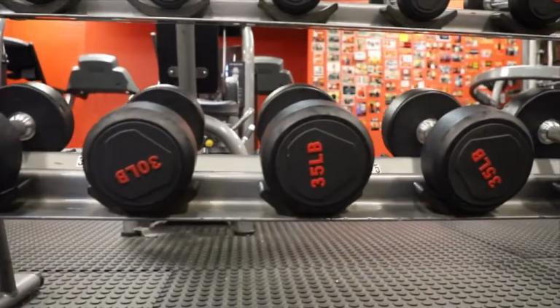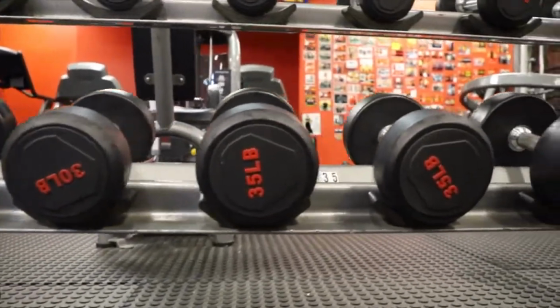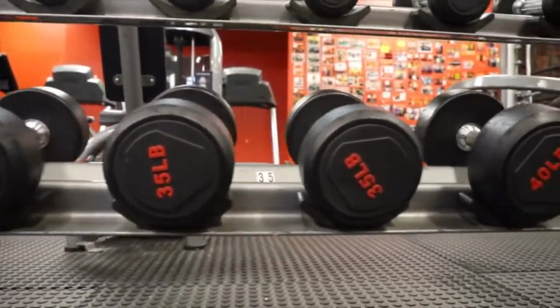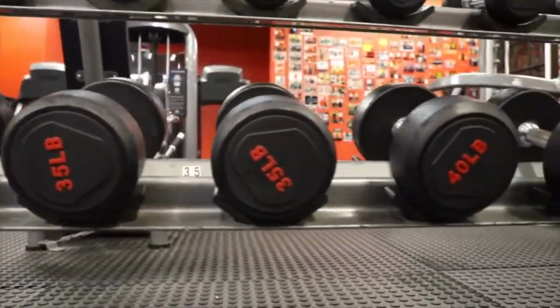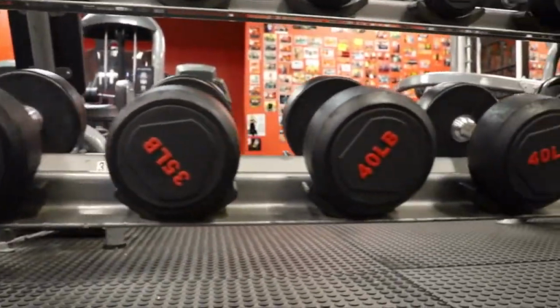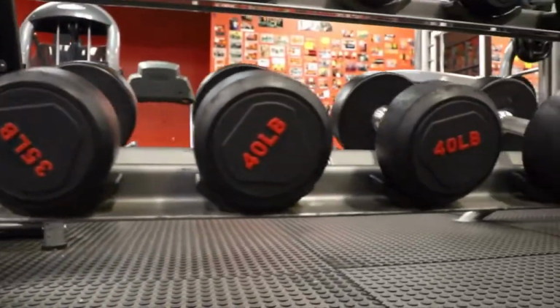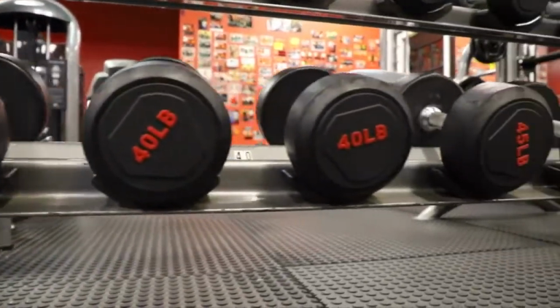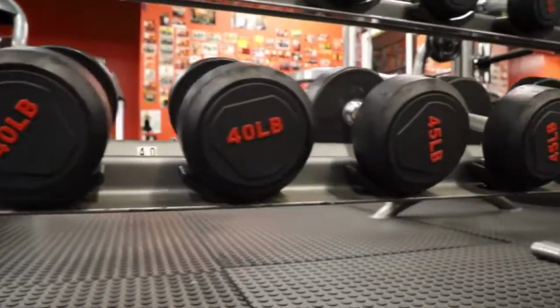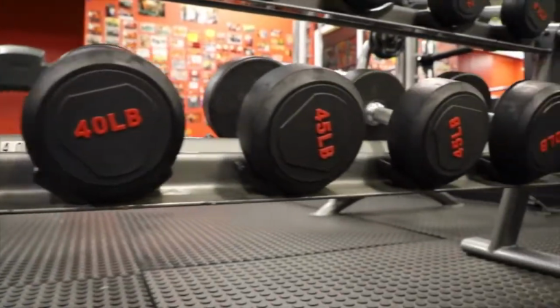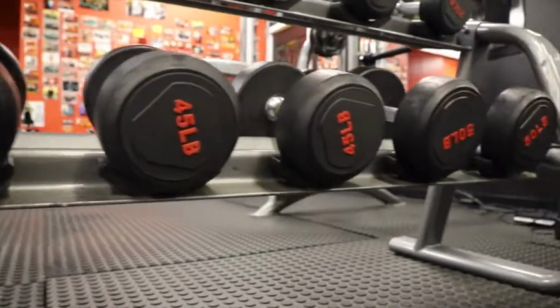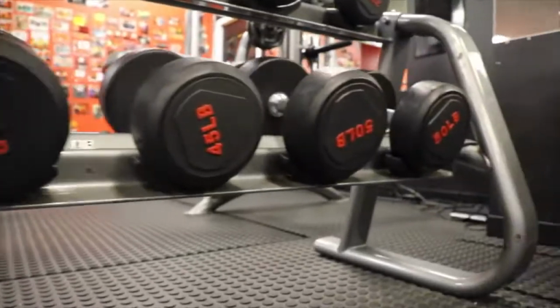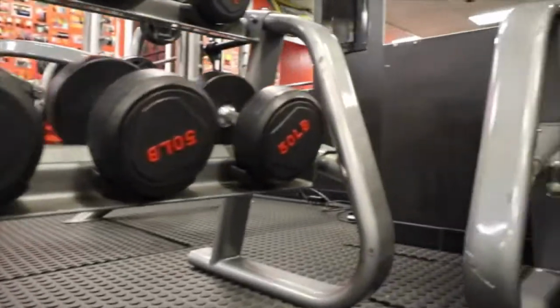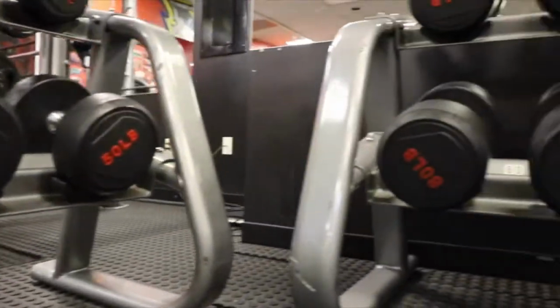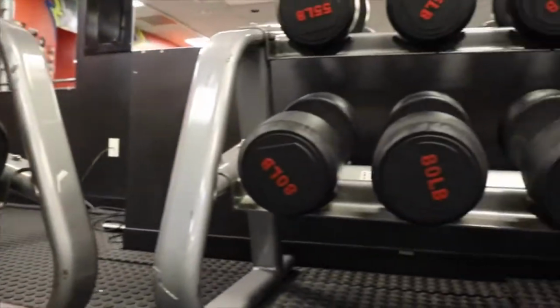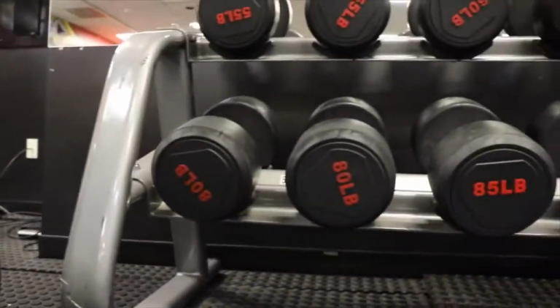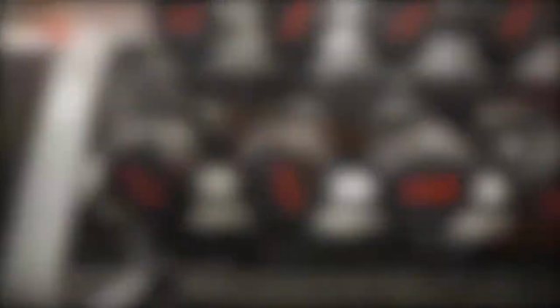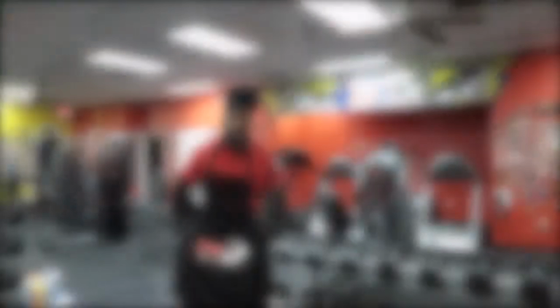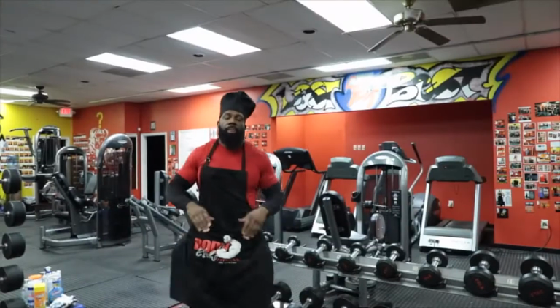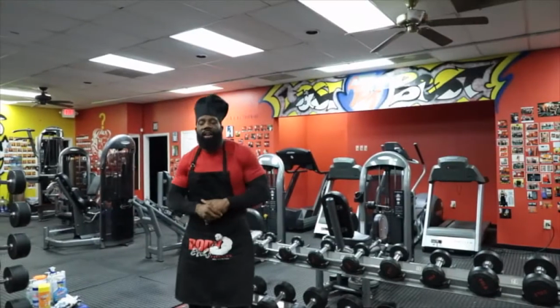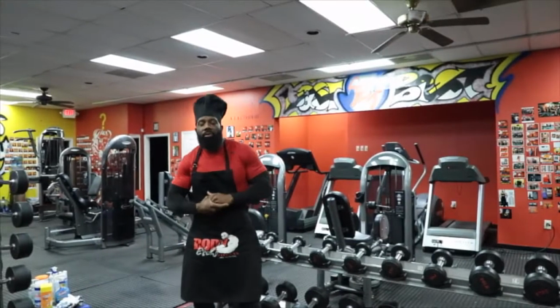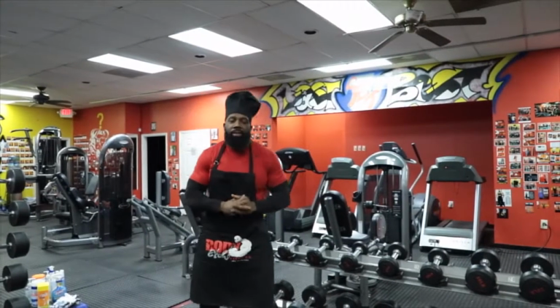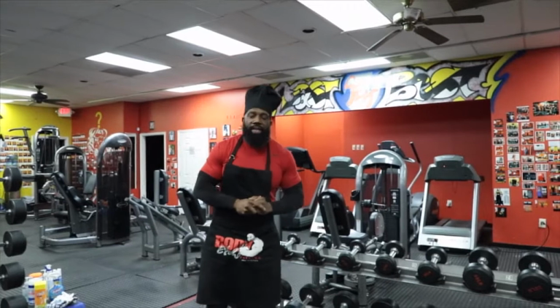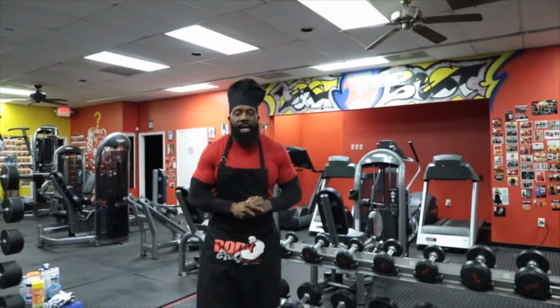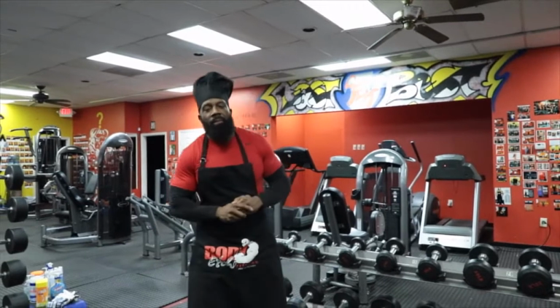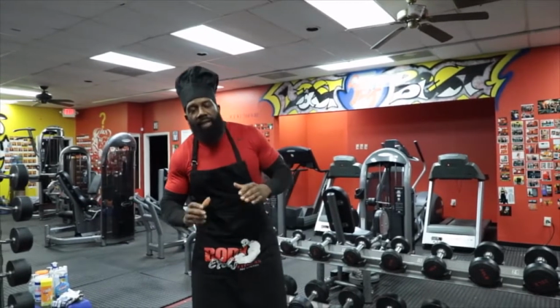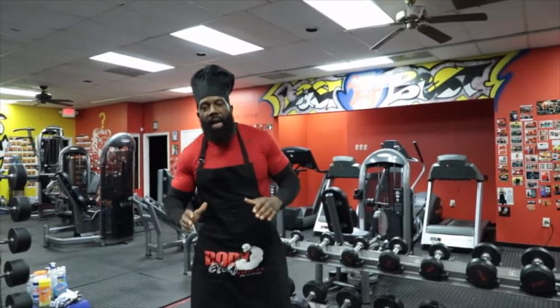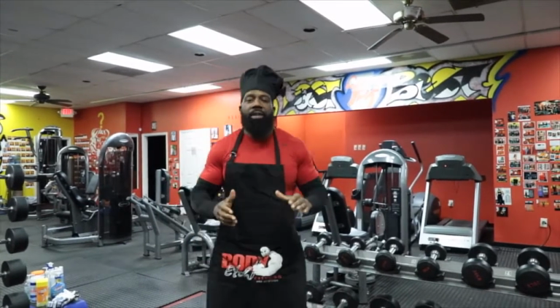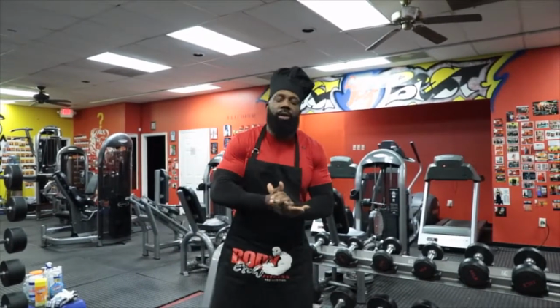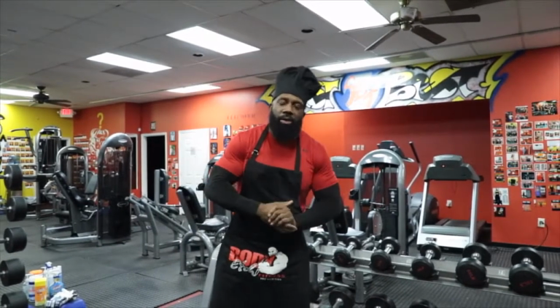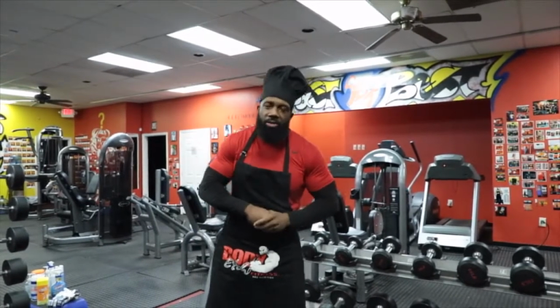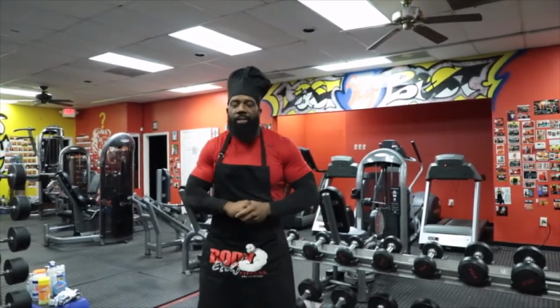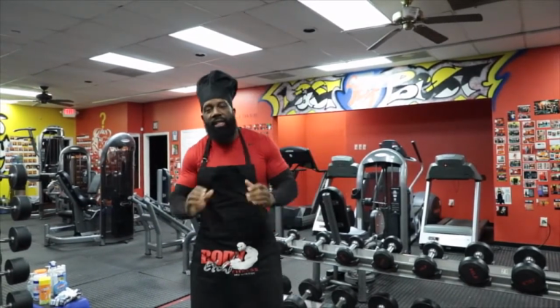Welcome ladies and gentlemen to the world's famous Repetition Diner. We're going to get right into today's appetizer. Today's appetizer meal is a crazy tricep extension.